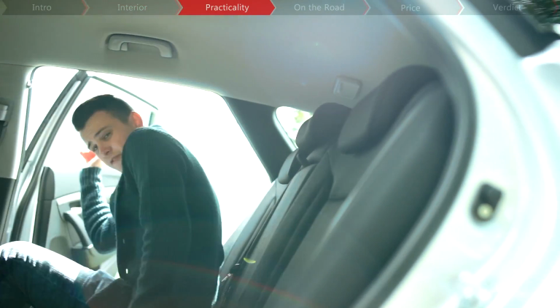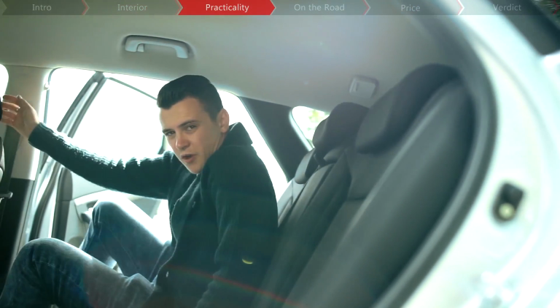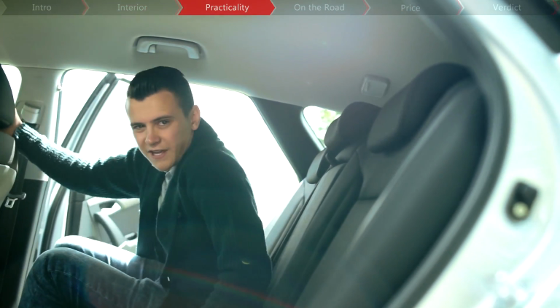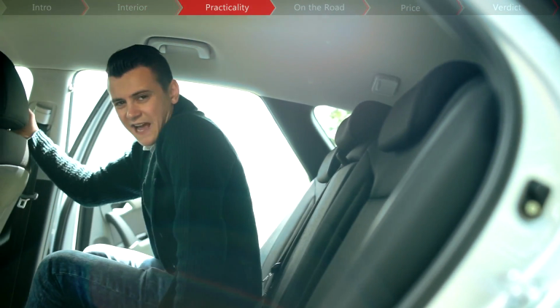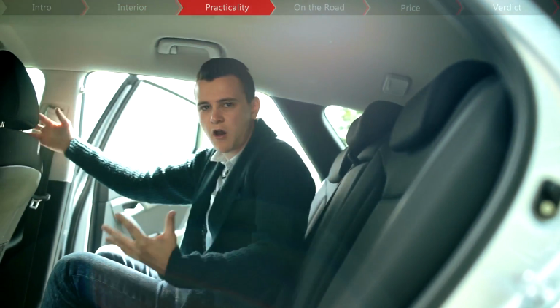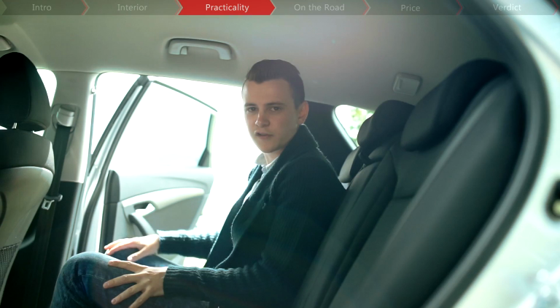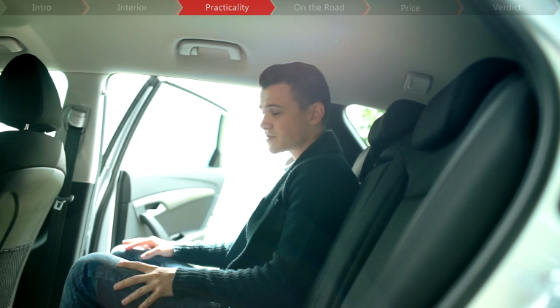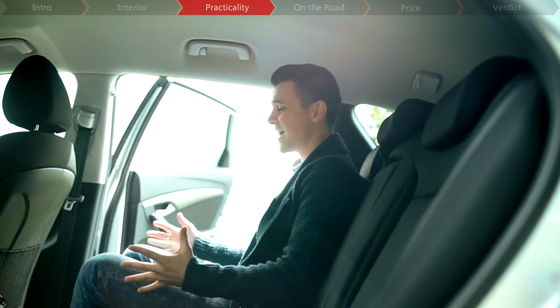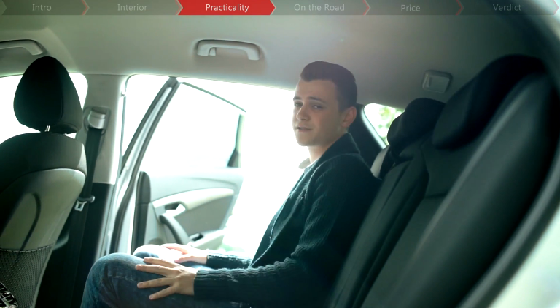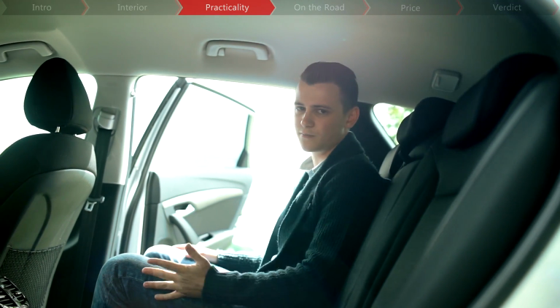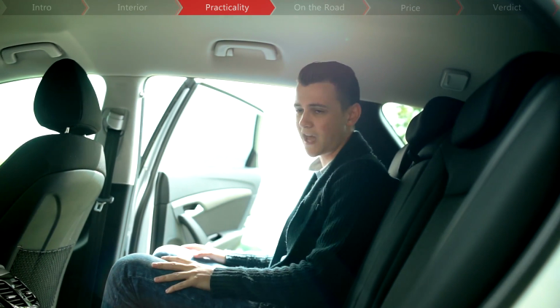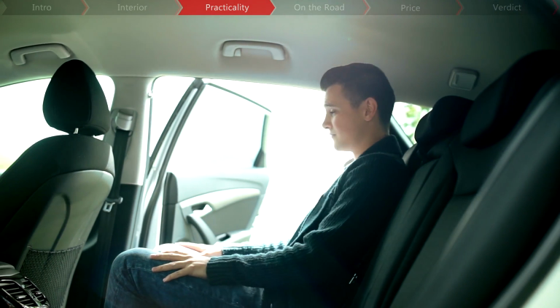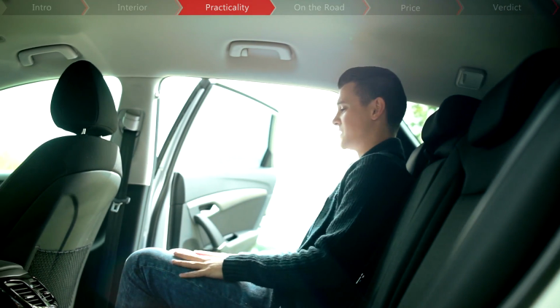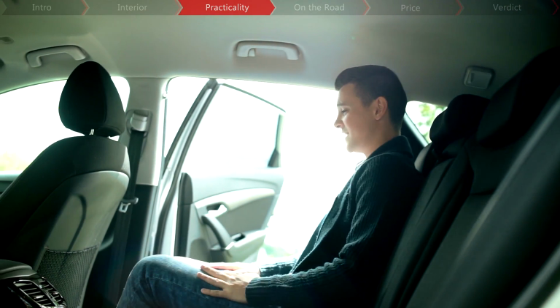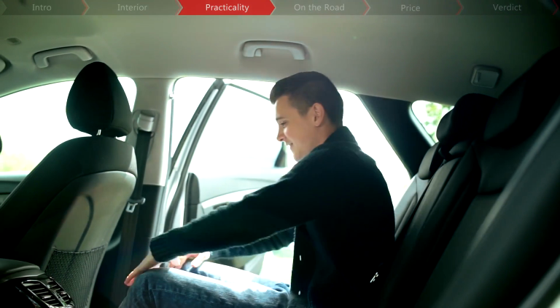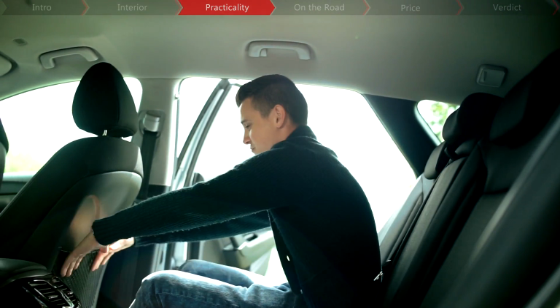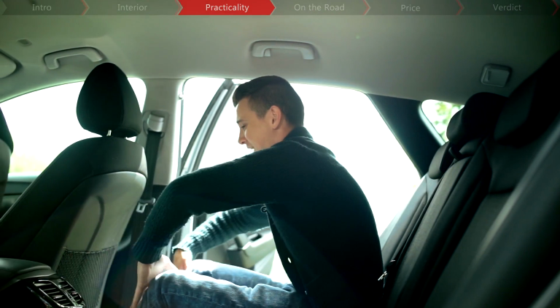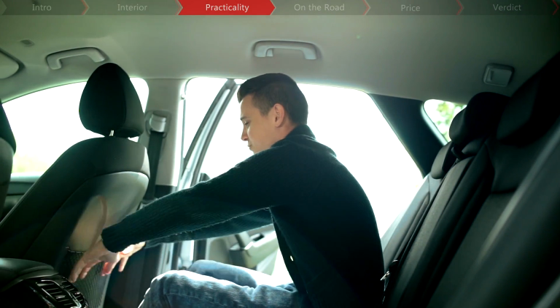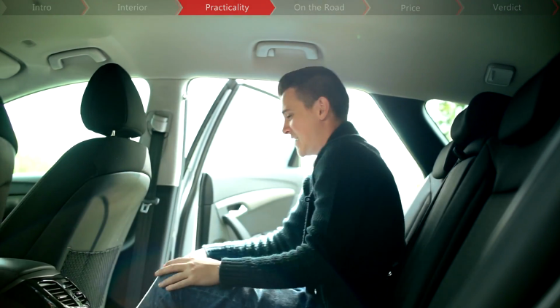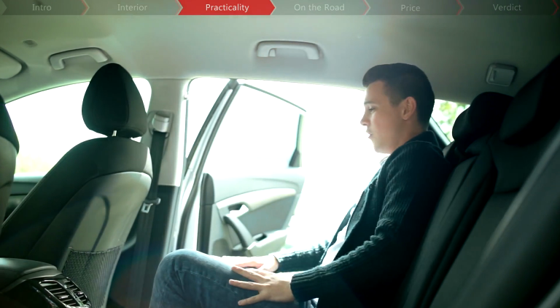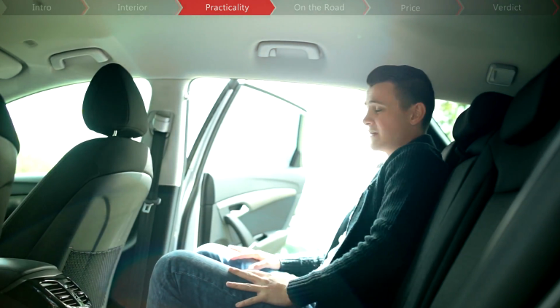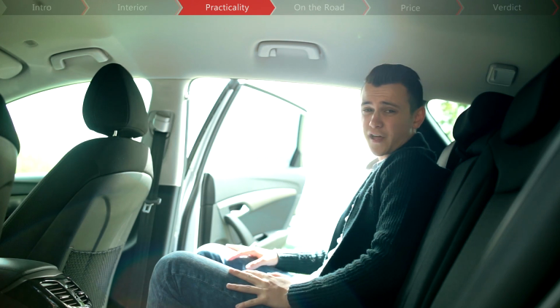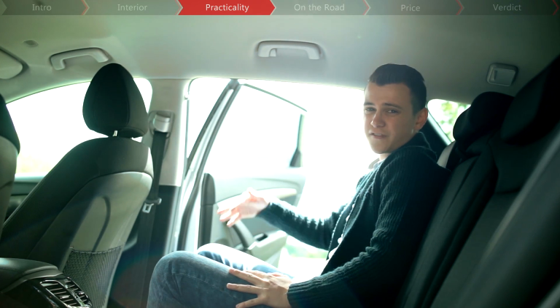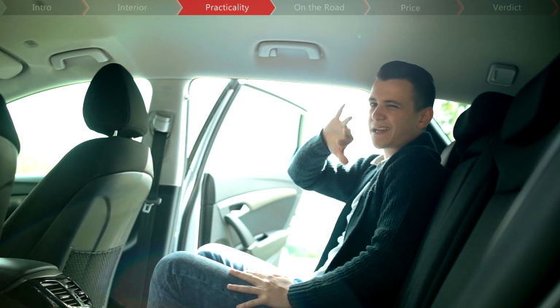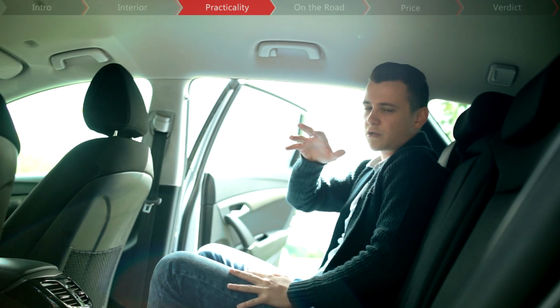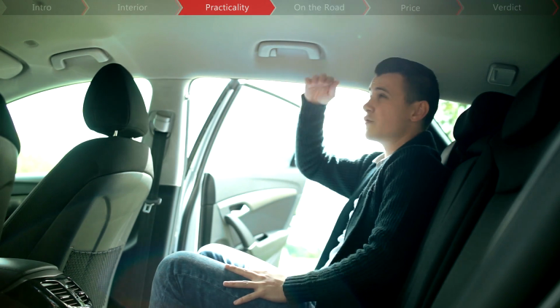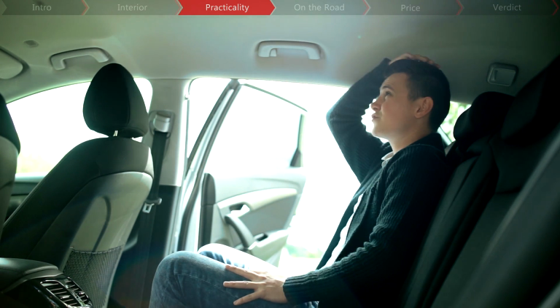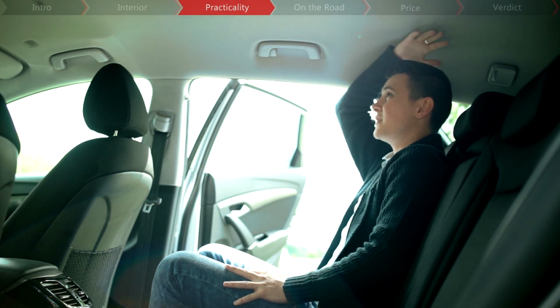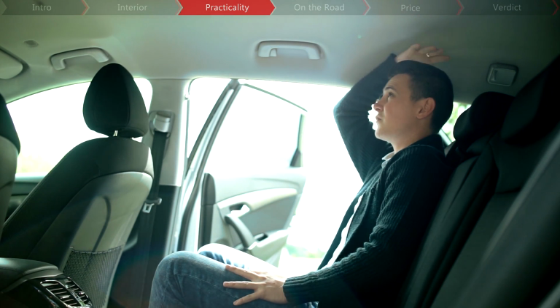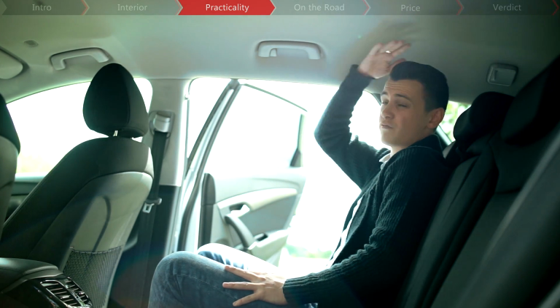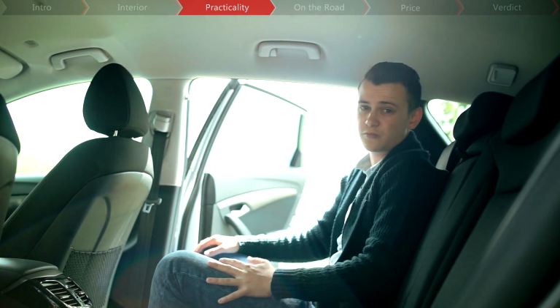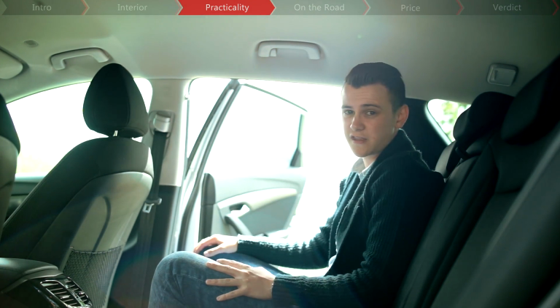Although you're unlikely to have a car full of passengers, the i40 is more than capable. As you can see, legroom is absolutely enormous, and thankfully the slightly sloping roof doesn't impede on headroom too much either.